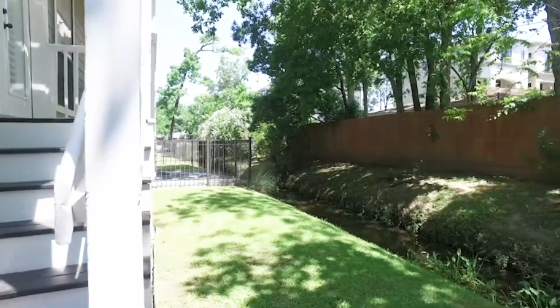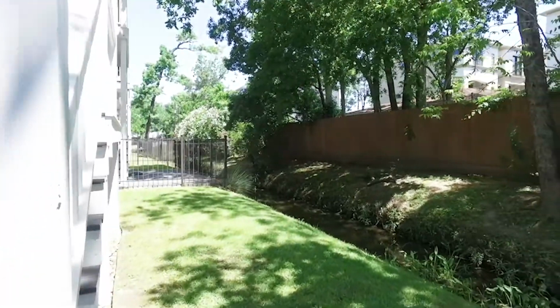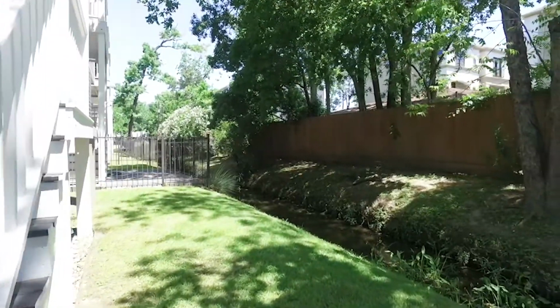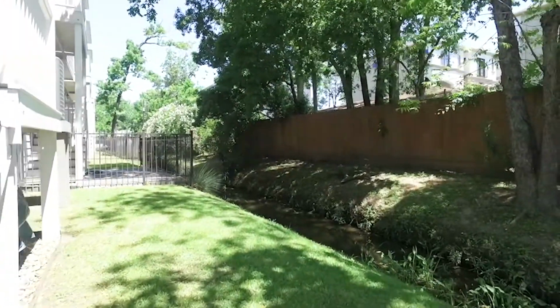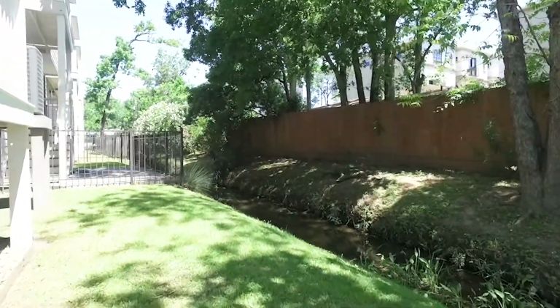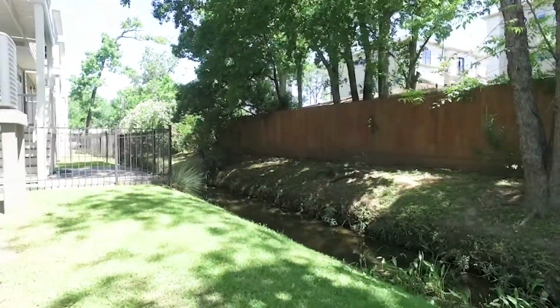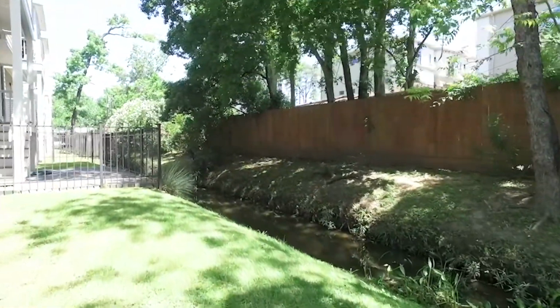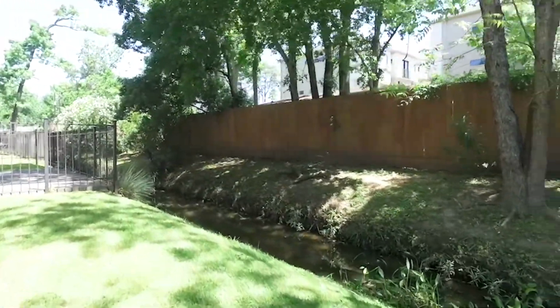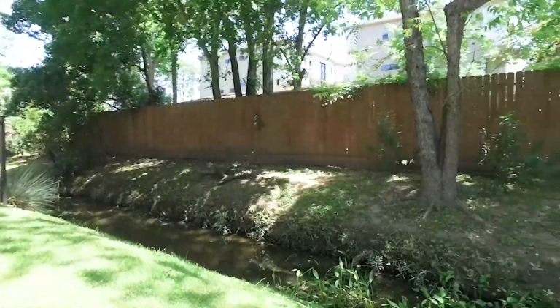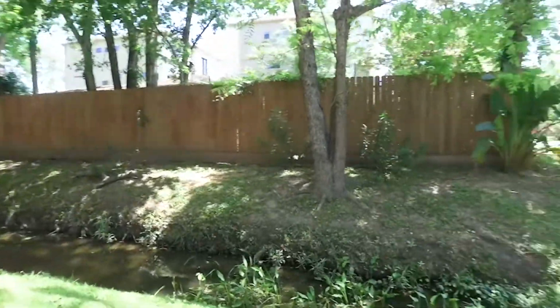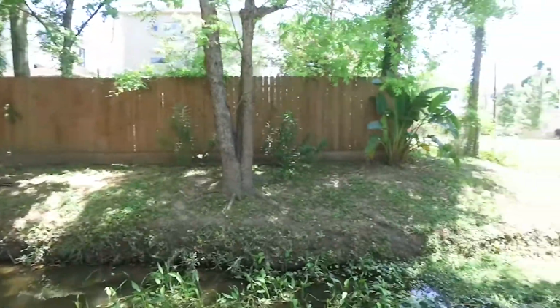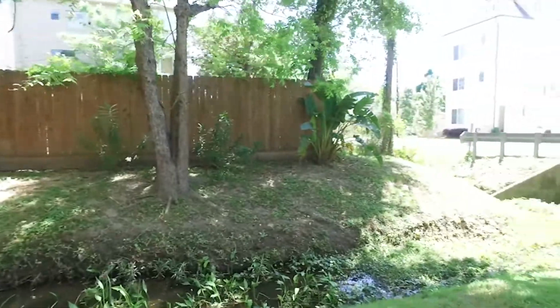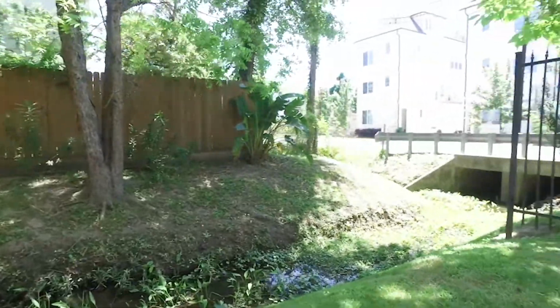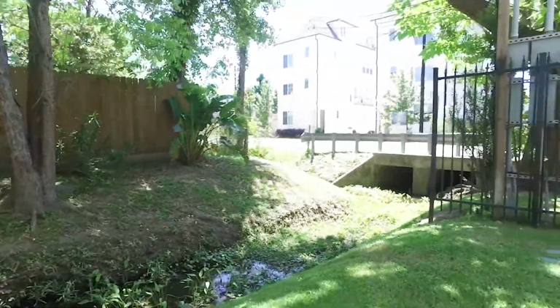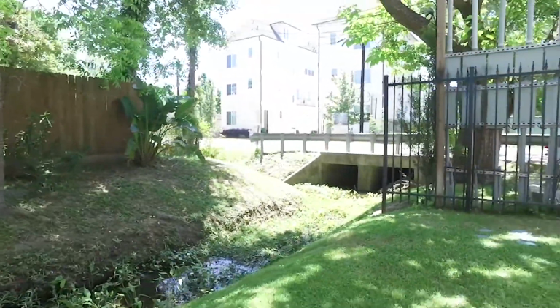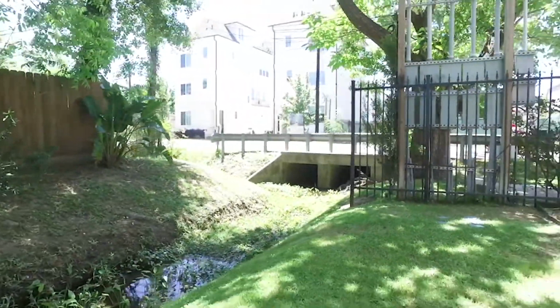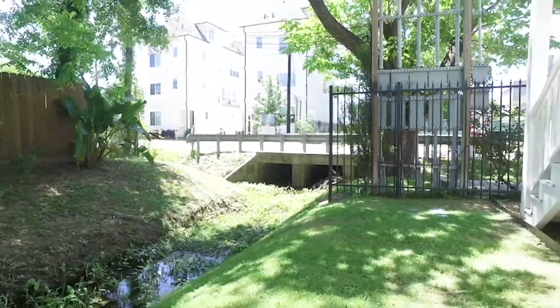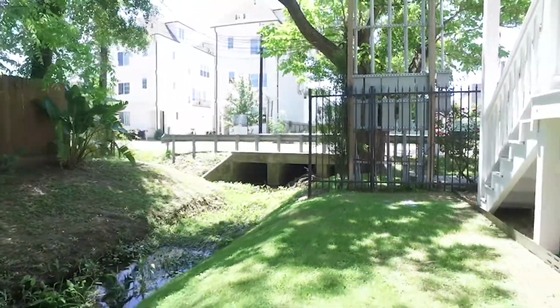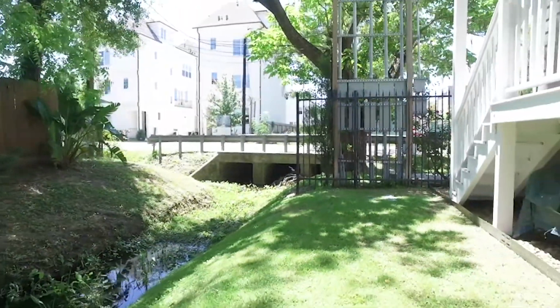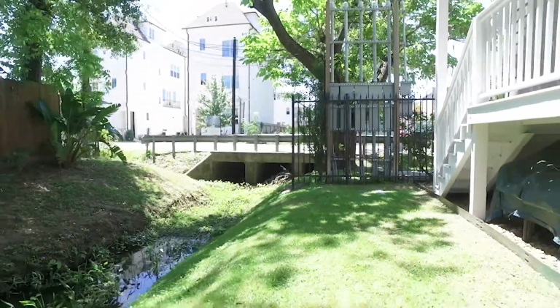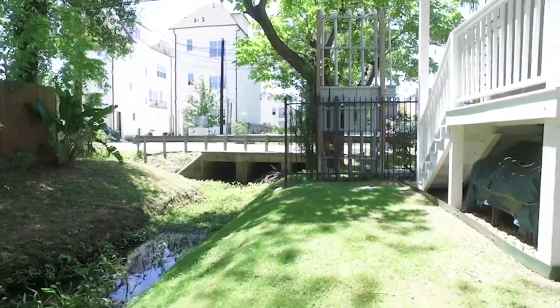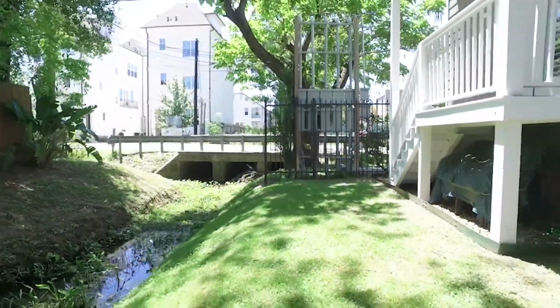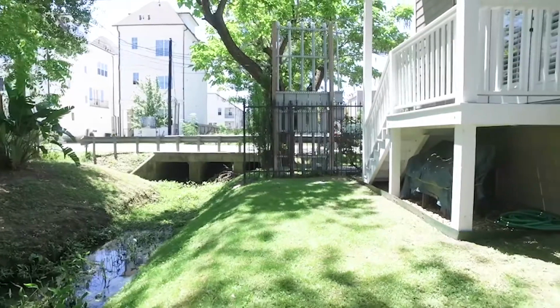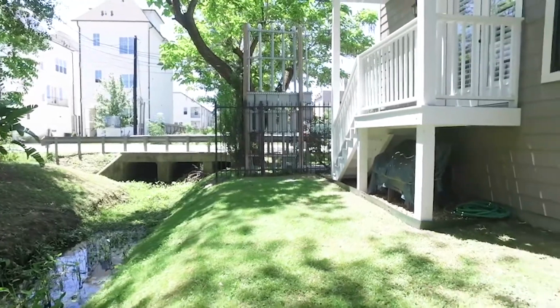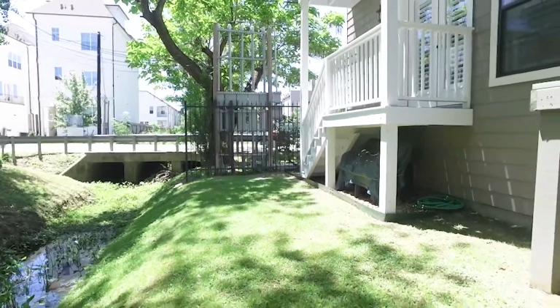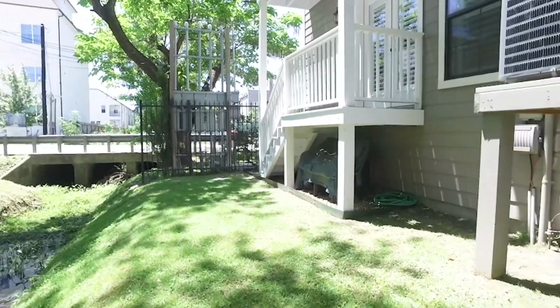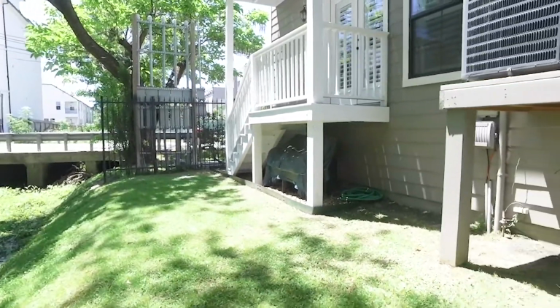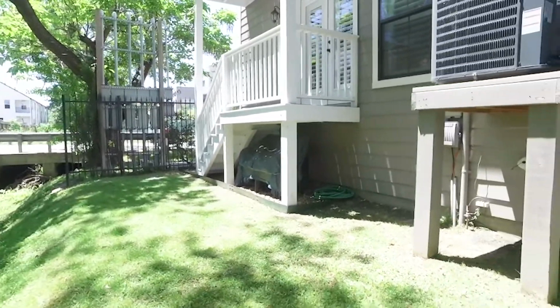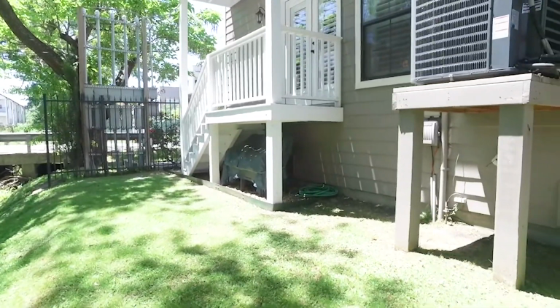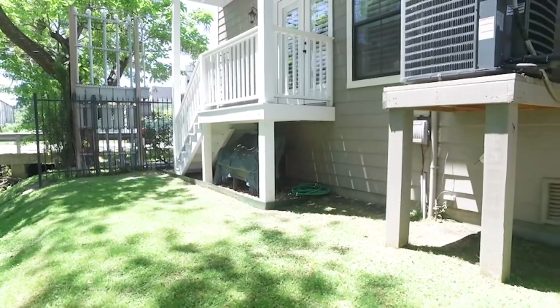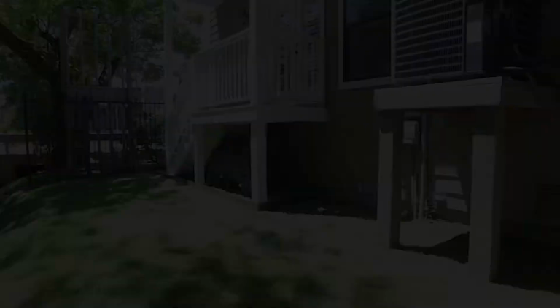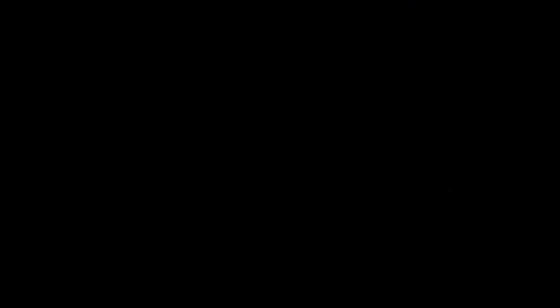Come see it for yourself. Walk through and feel what this home feels like. Make it yours — it's perfect for you. Welcome home.